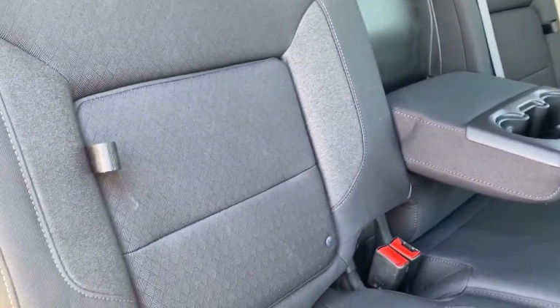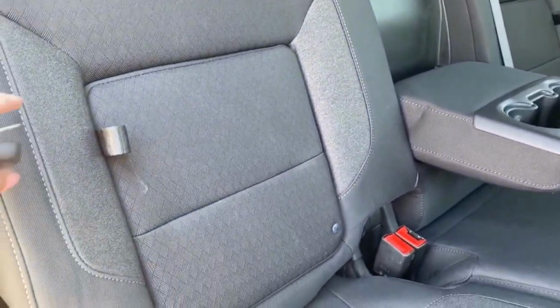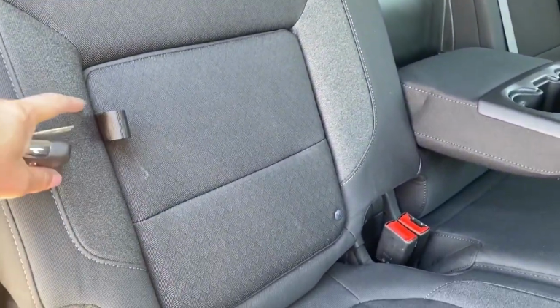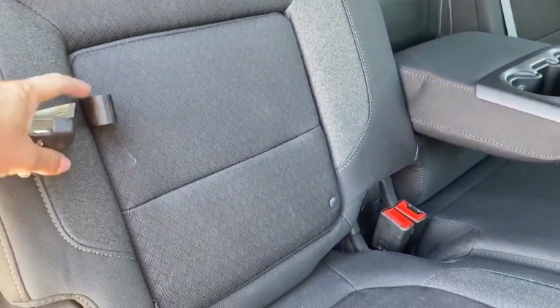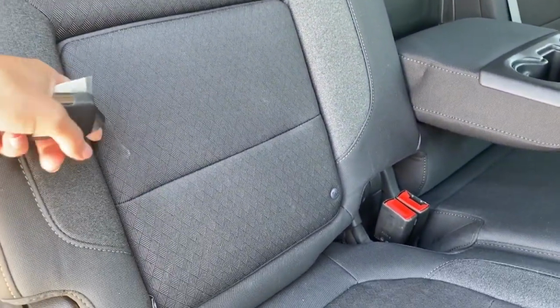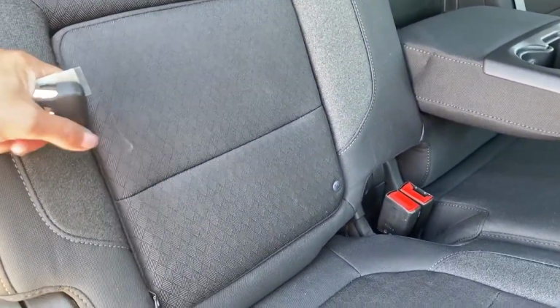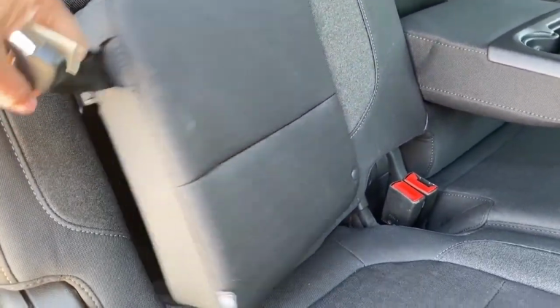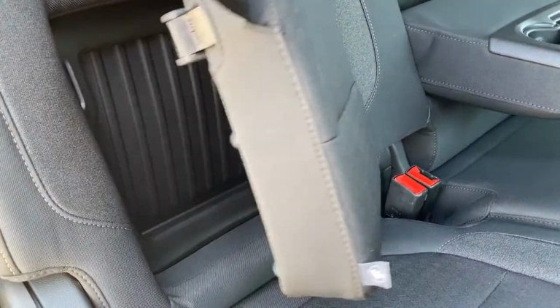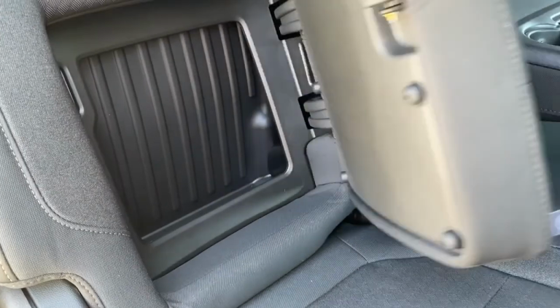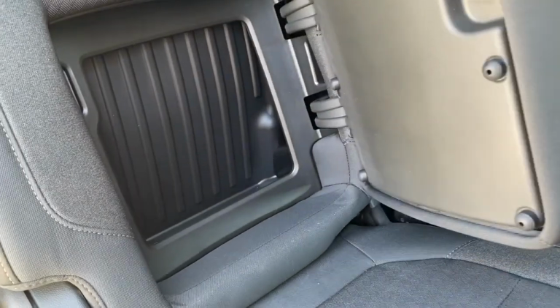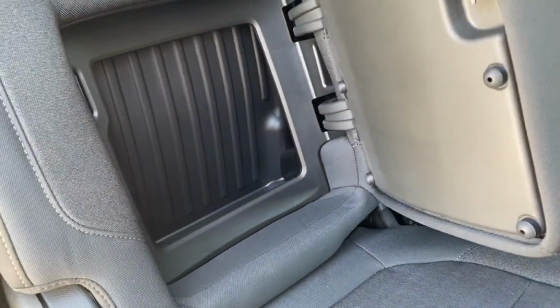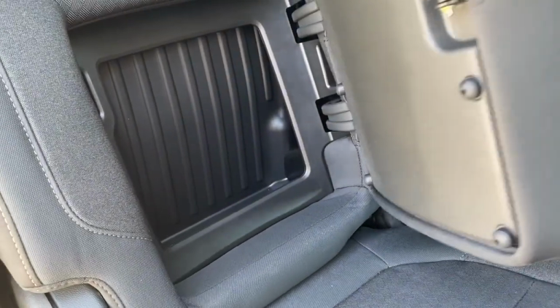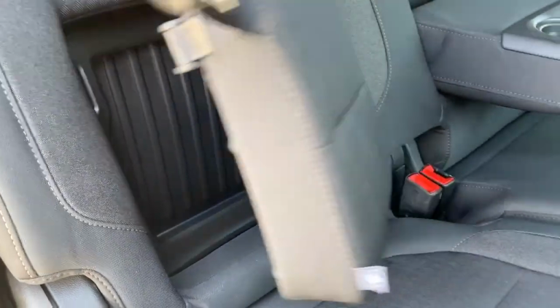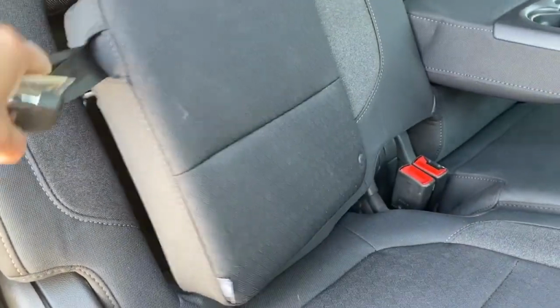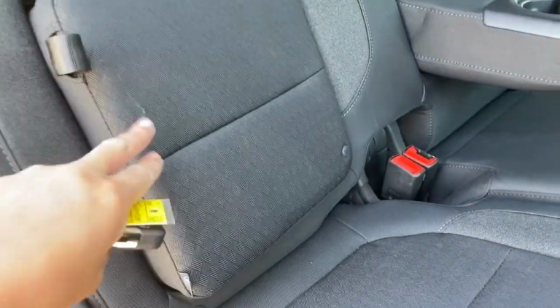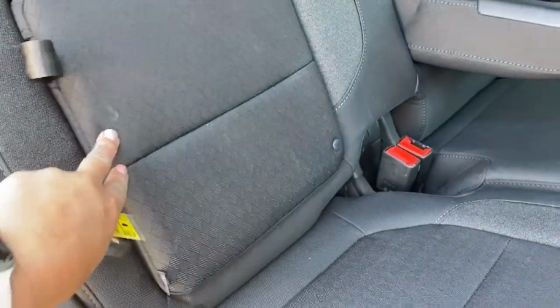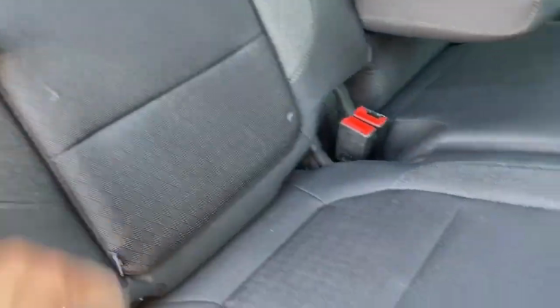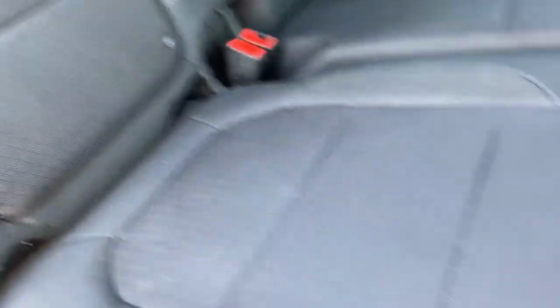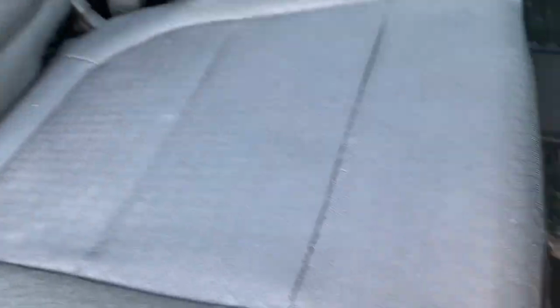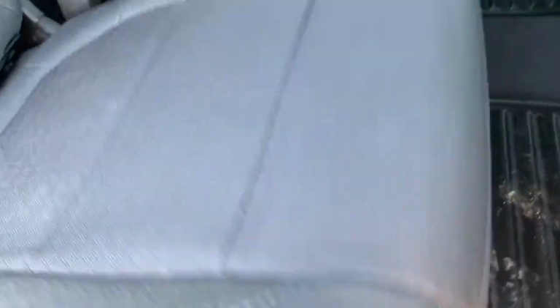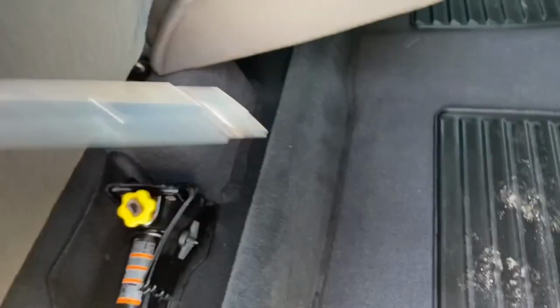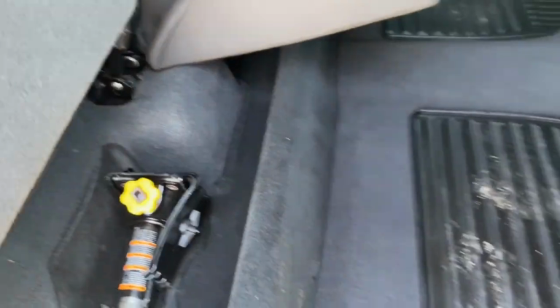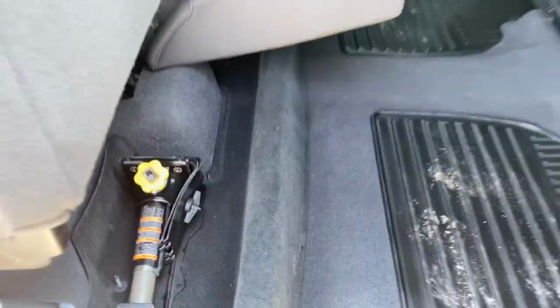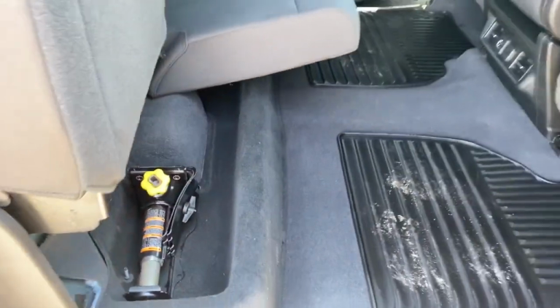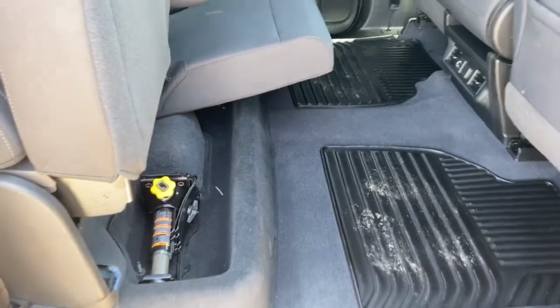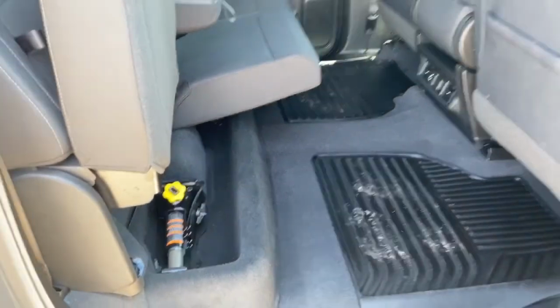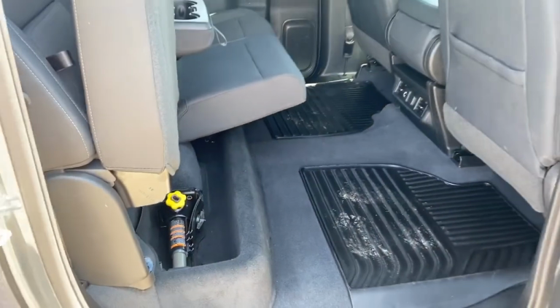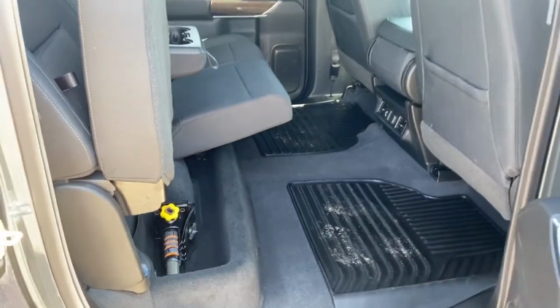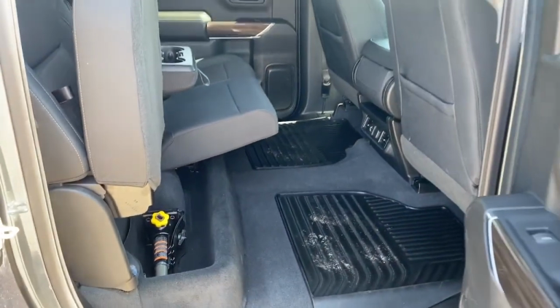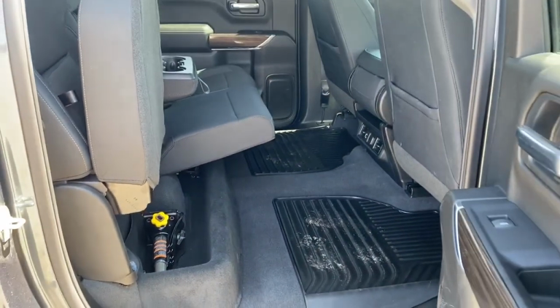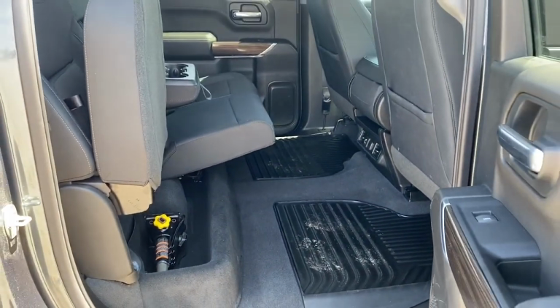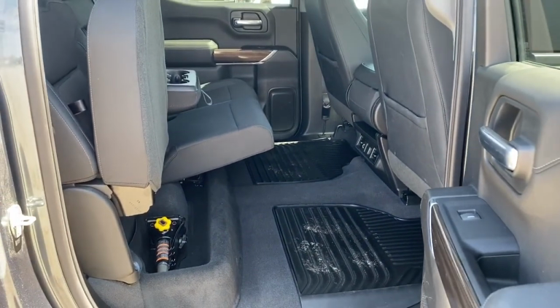We've also got some behind-the-seat storage located behind either of the rear seats, as well as under-seat storage located by simply lifting the rear seats up.